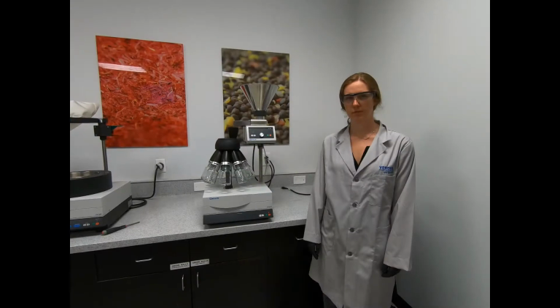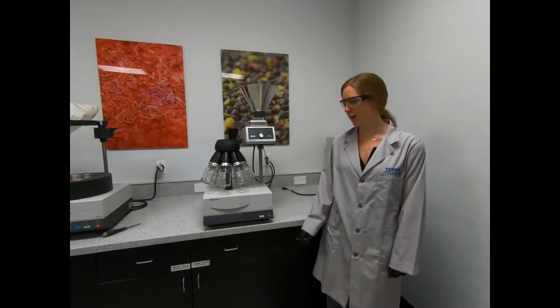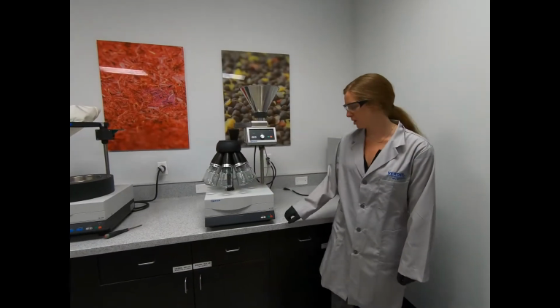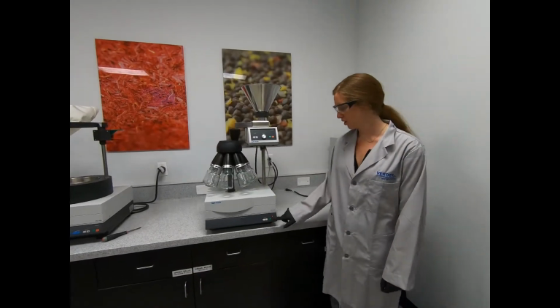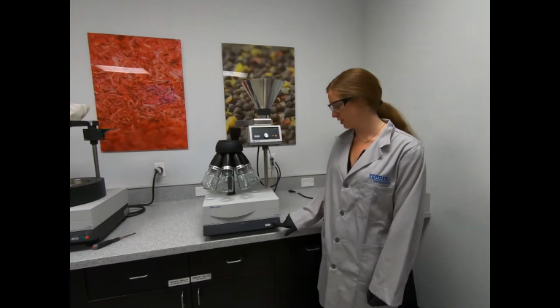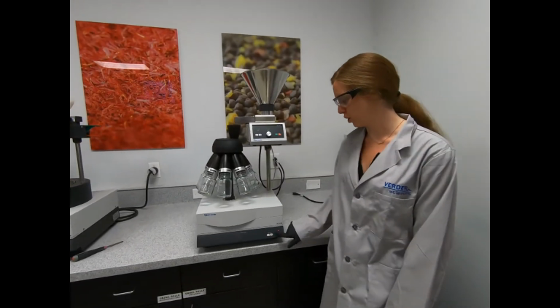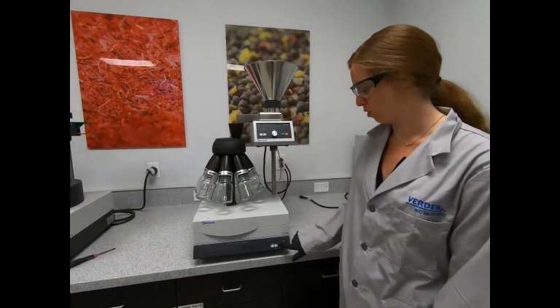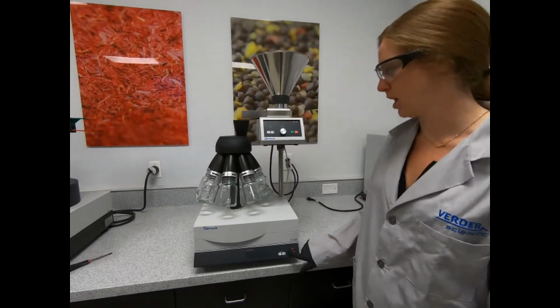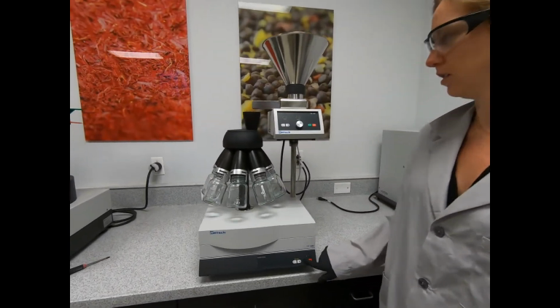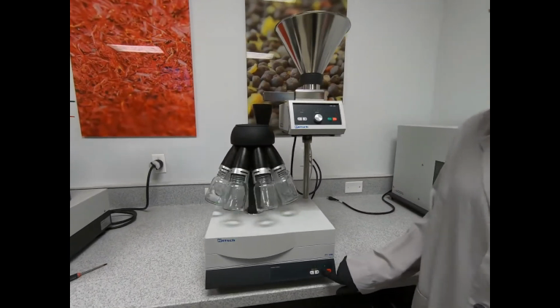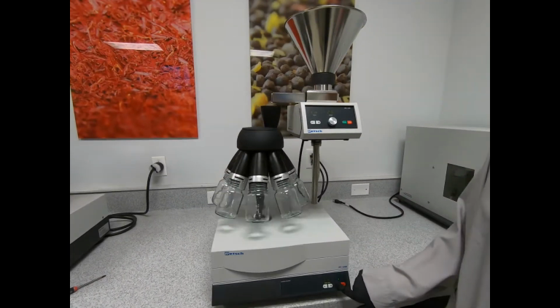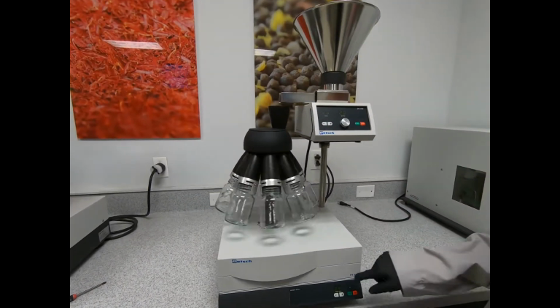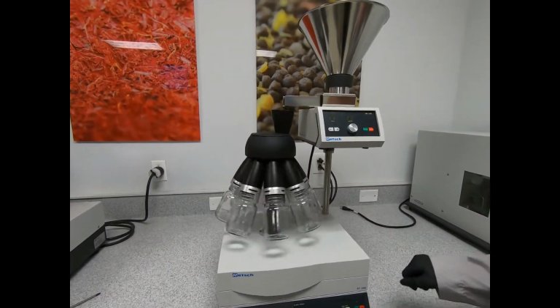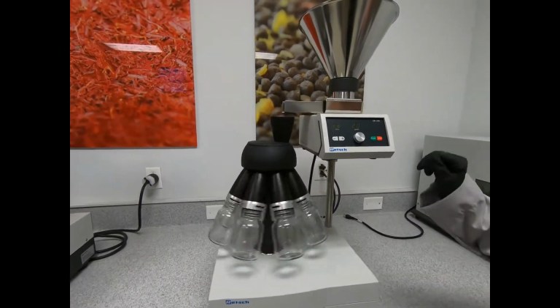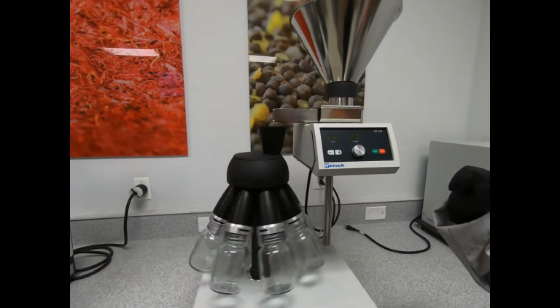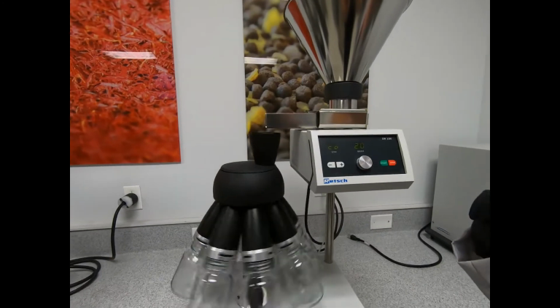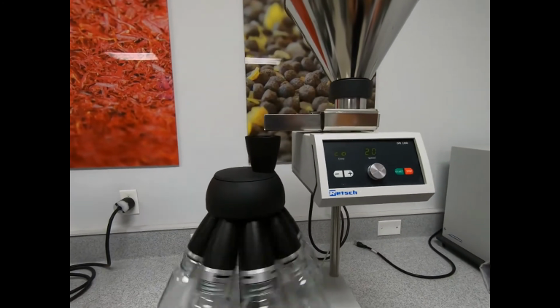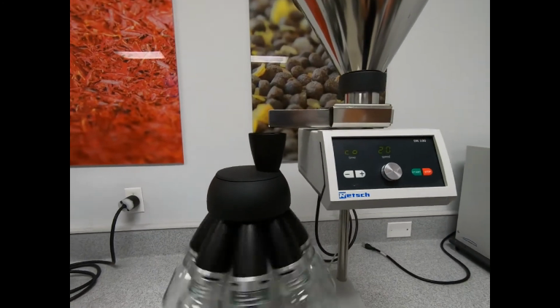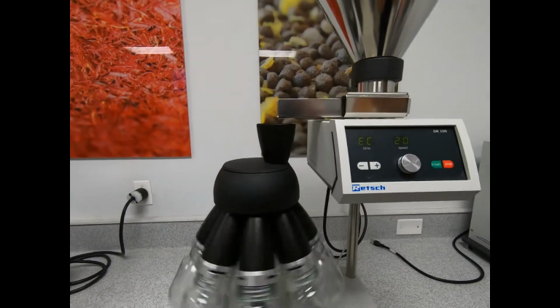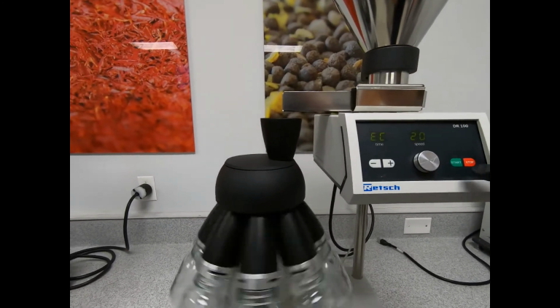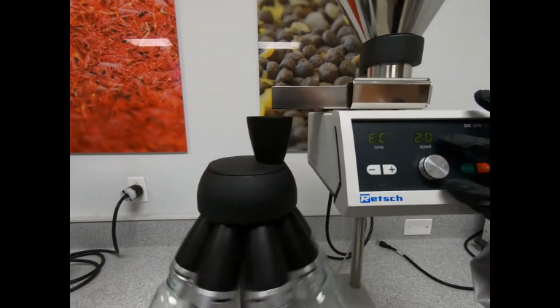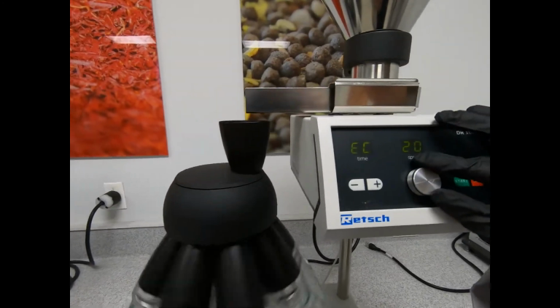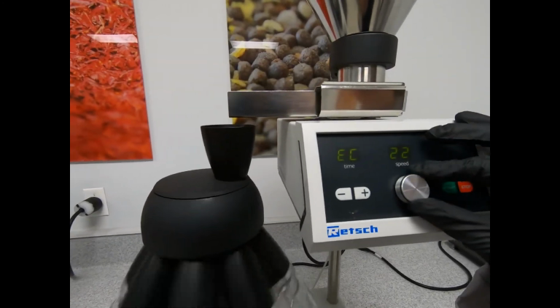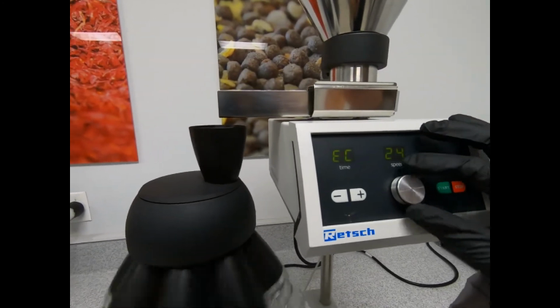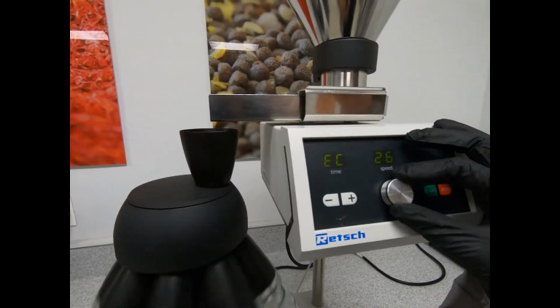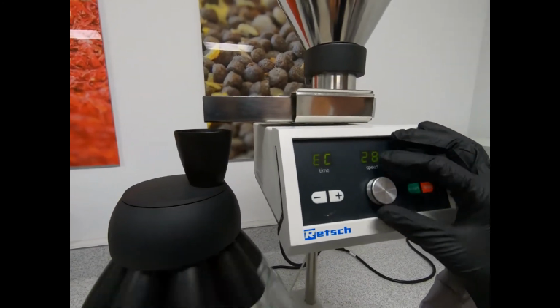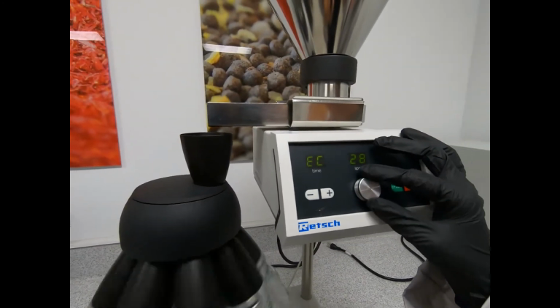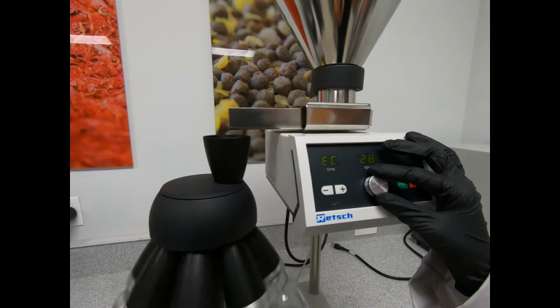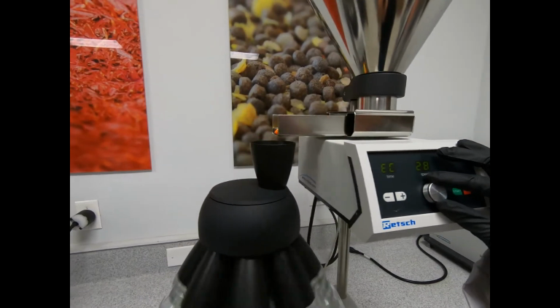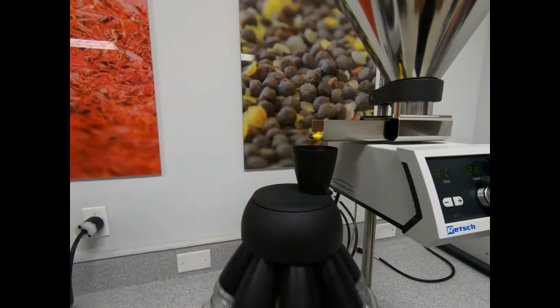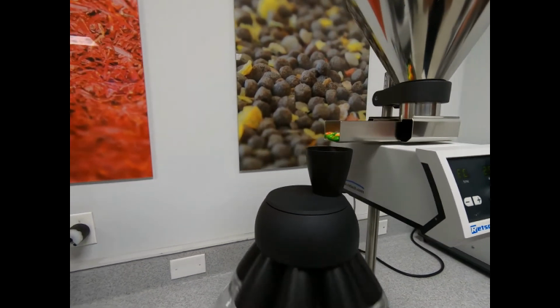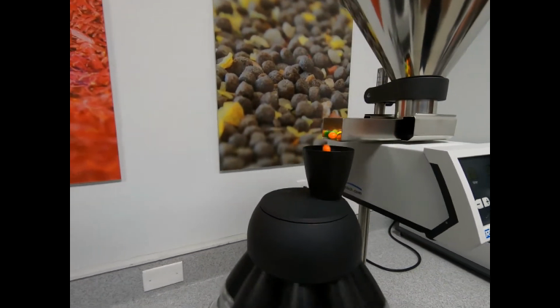Now we're going to start the unit — it's just one button down here. The speed is variable, so you can adjust it for heavier things.